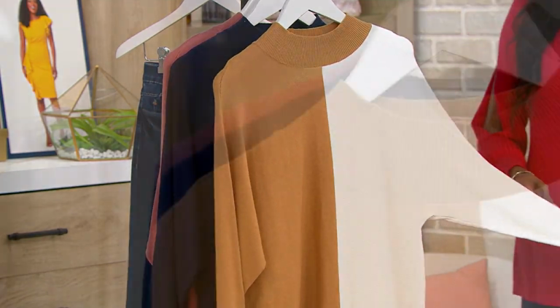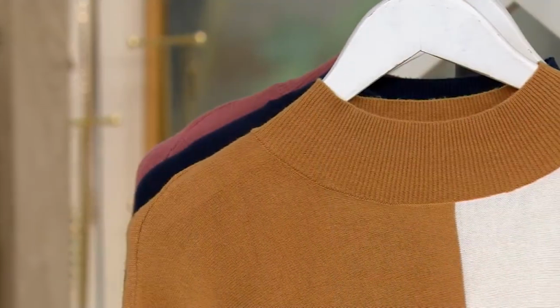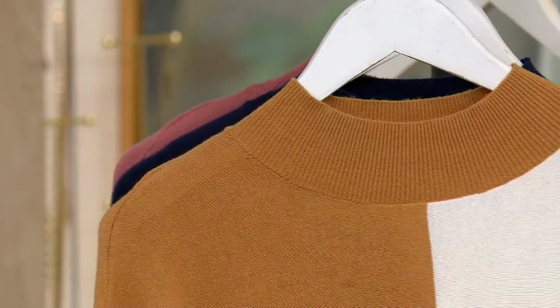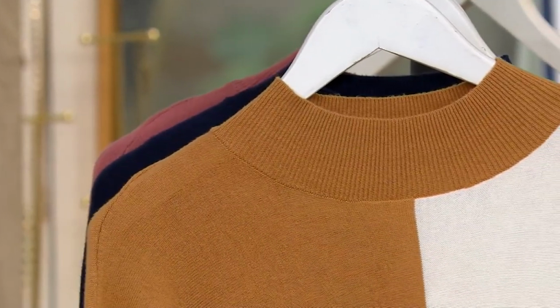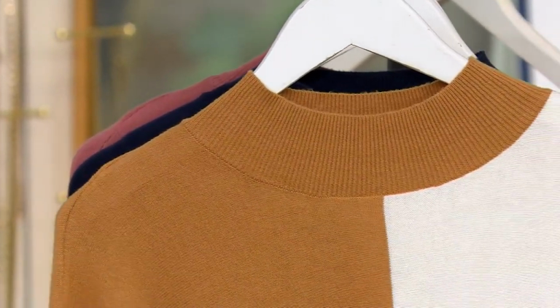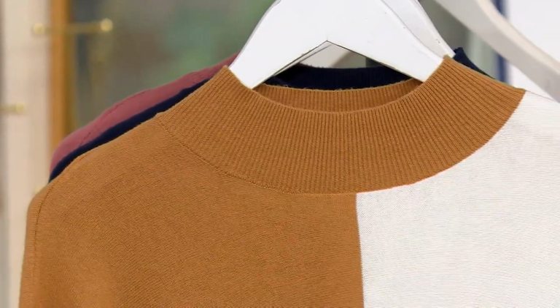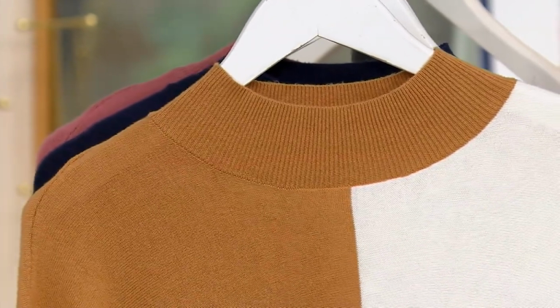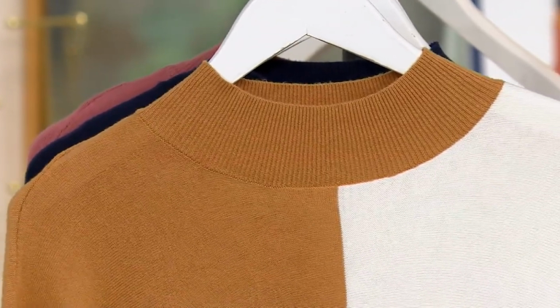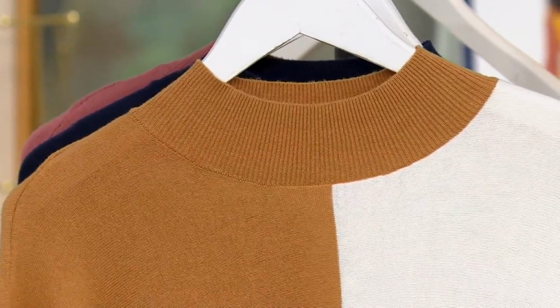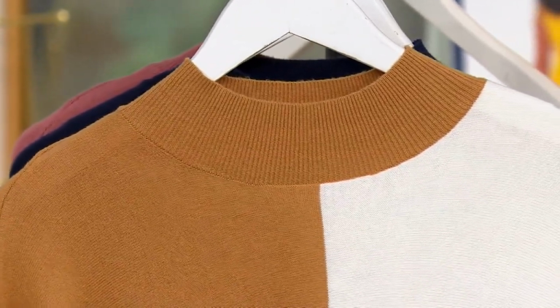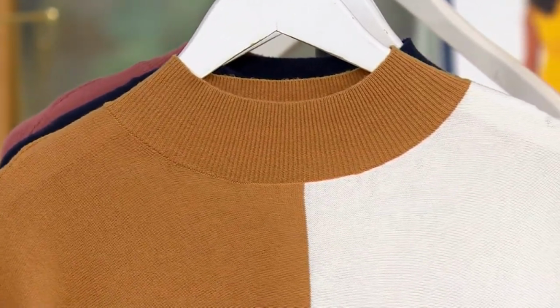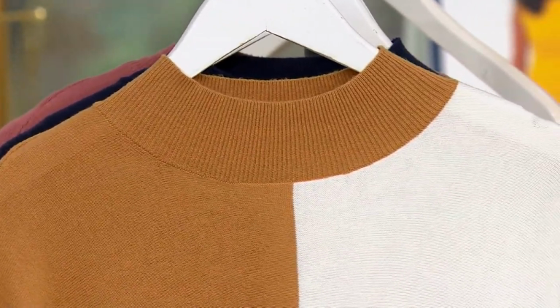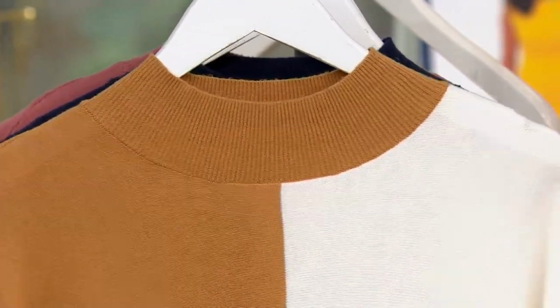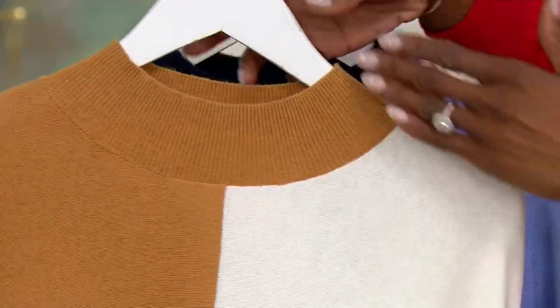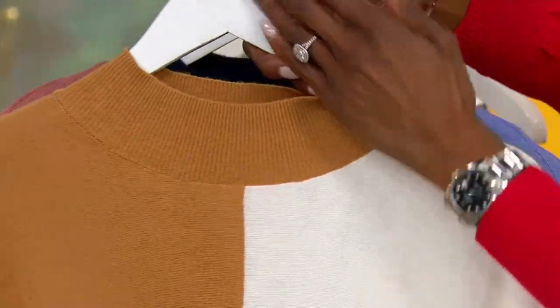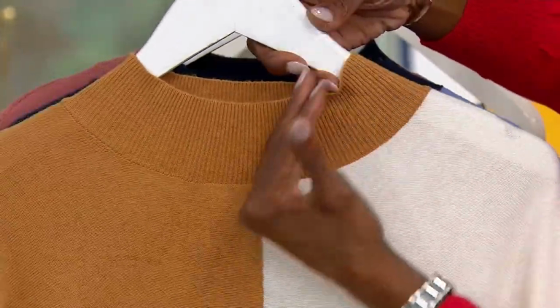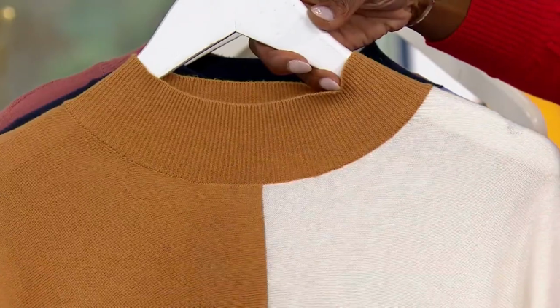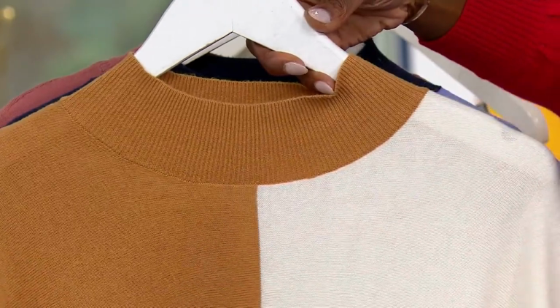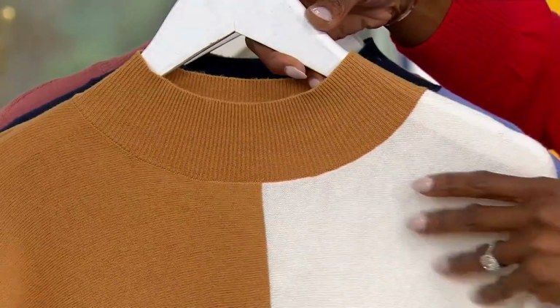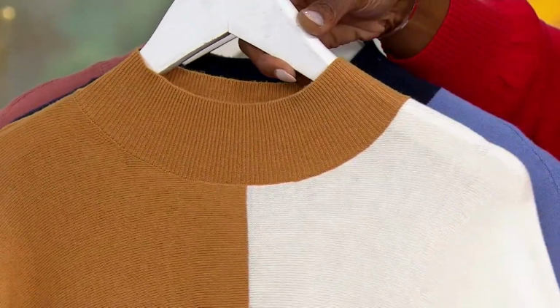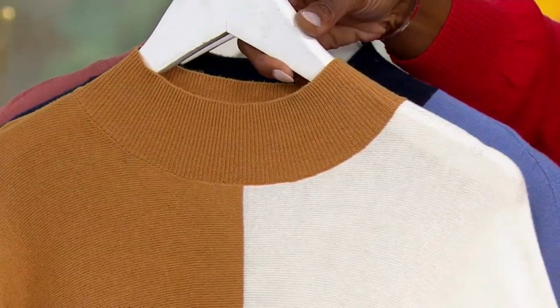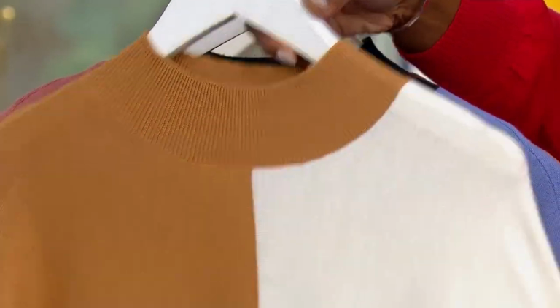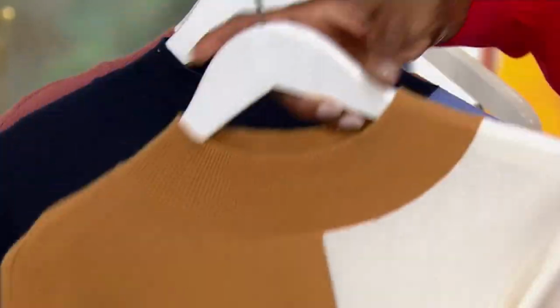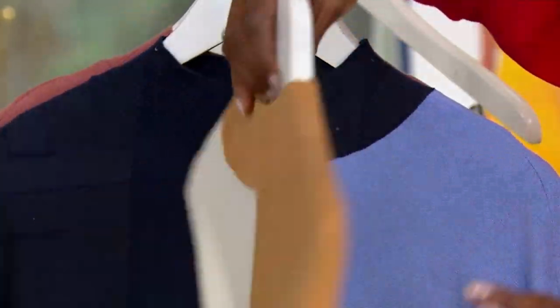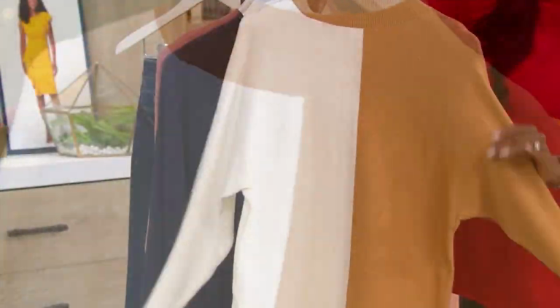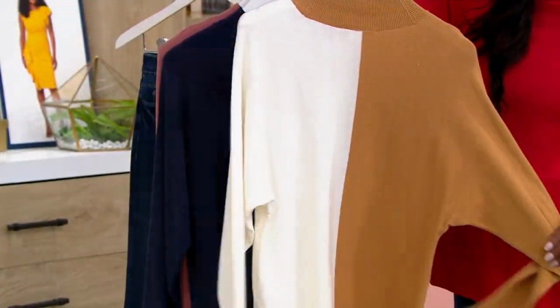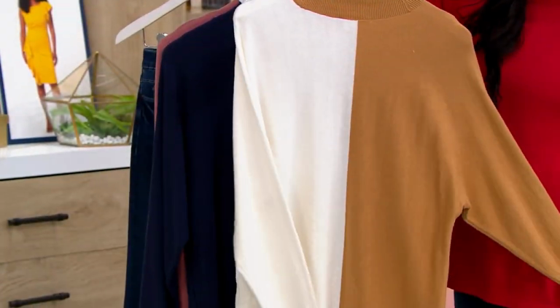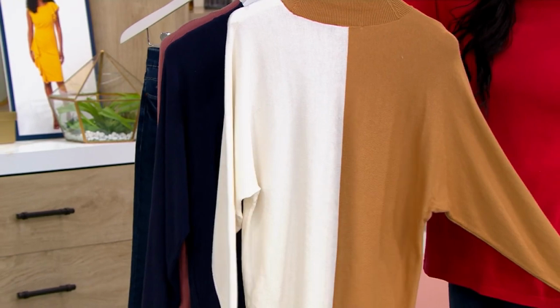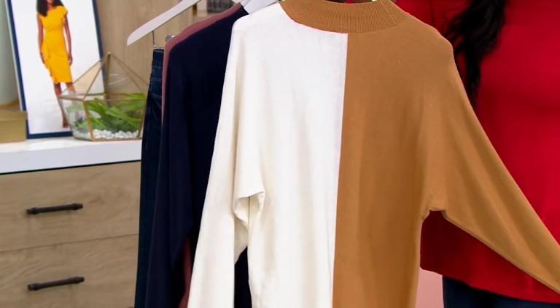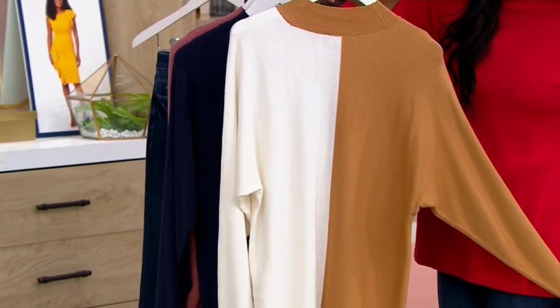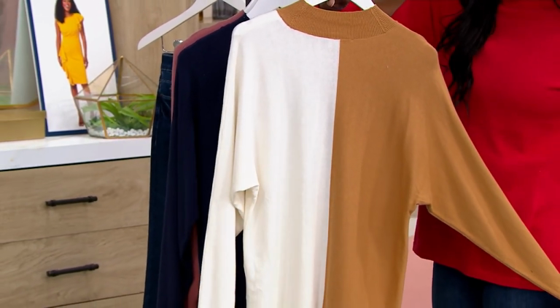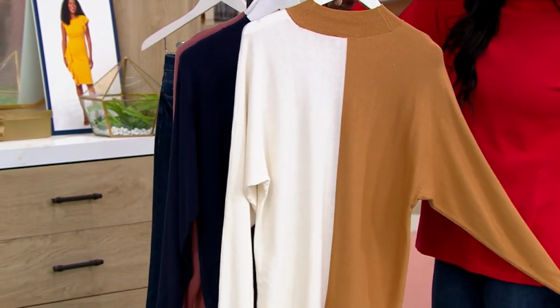As we talk about the star of the show, it is that color-blocking detail that is vertically done to elongate the body — not only on the front, but also on the back. So cool, isn't it?